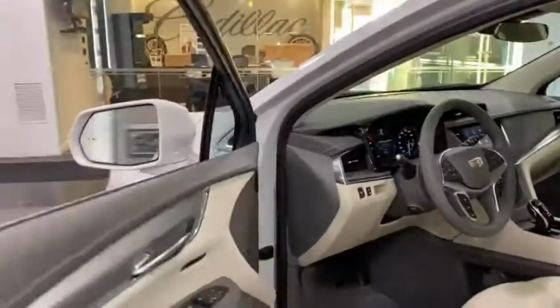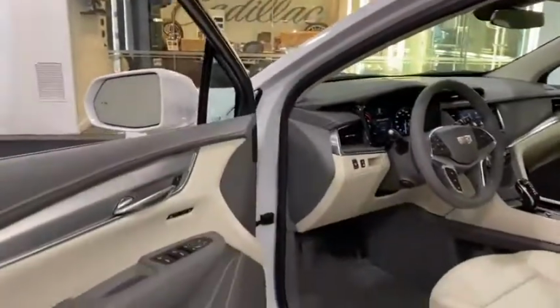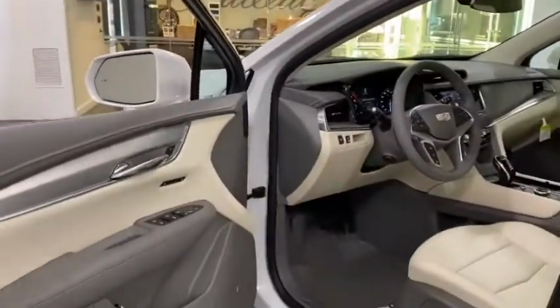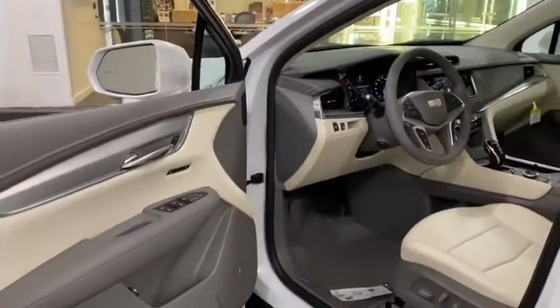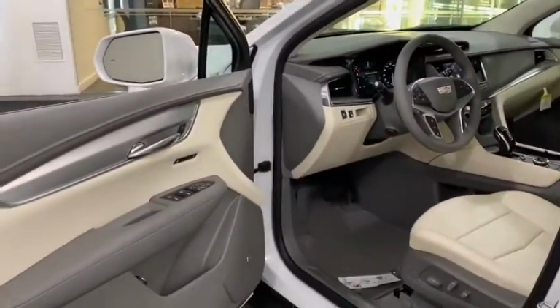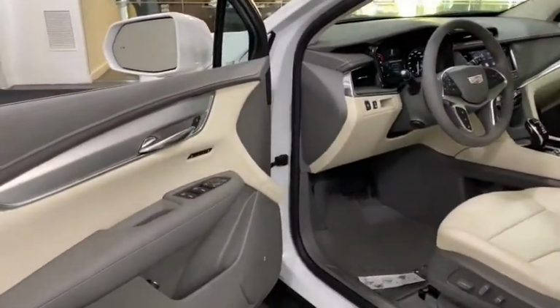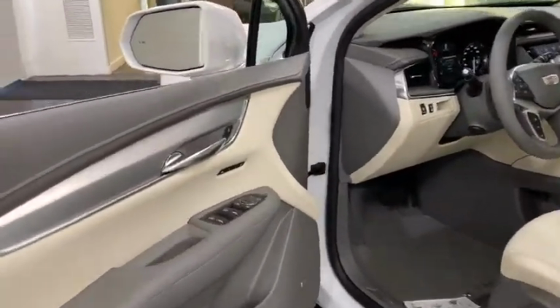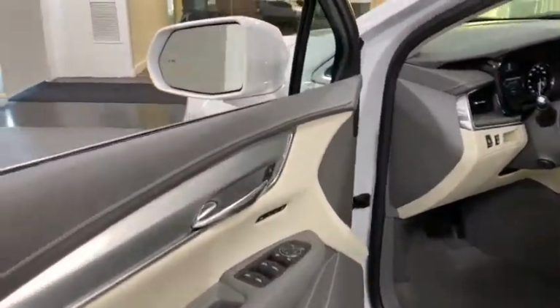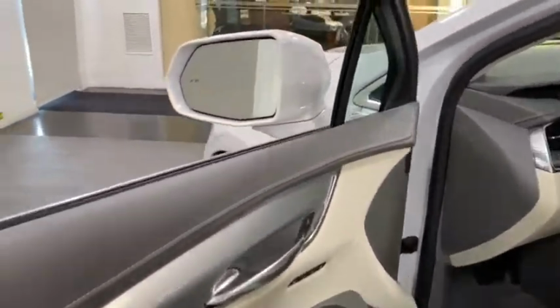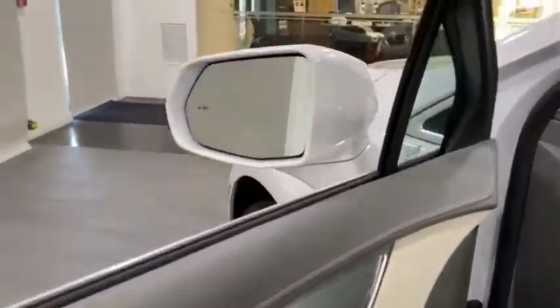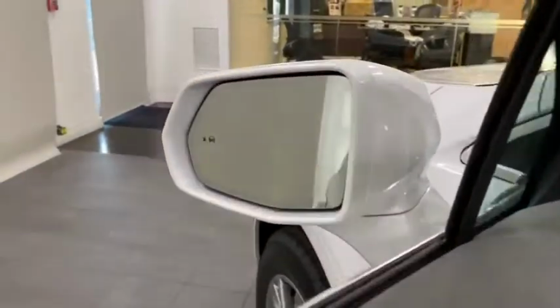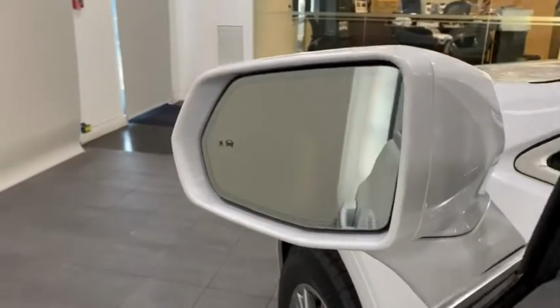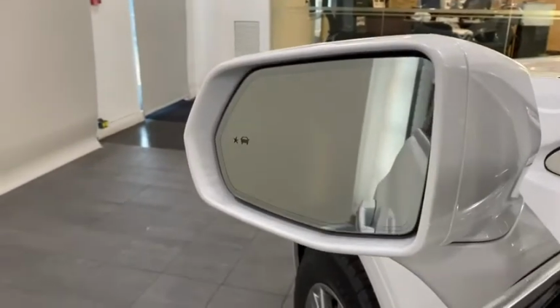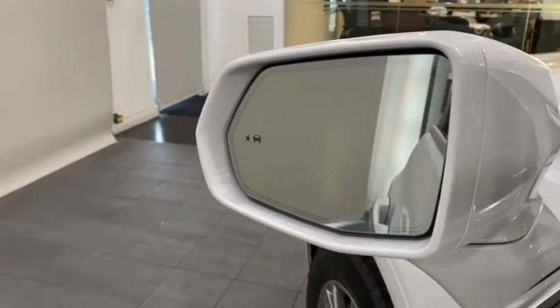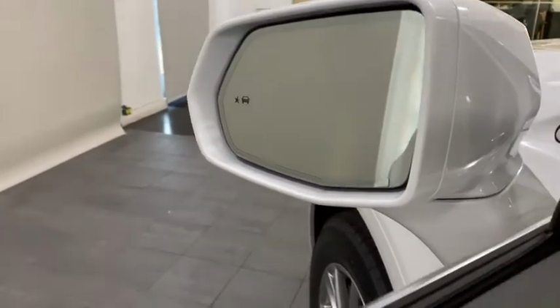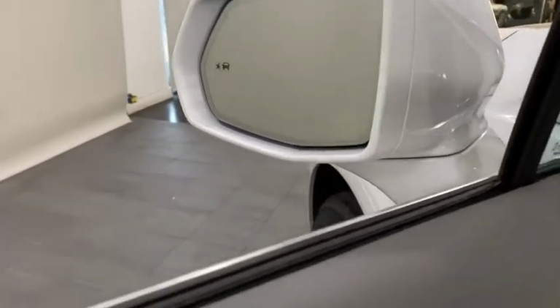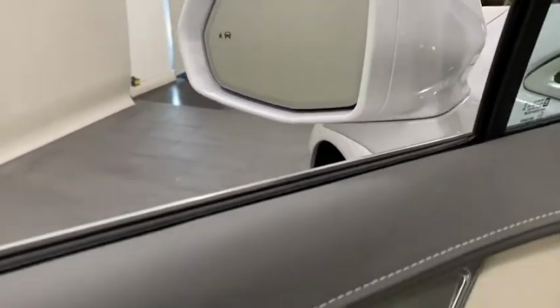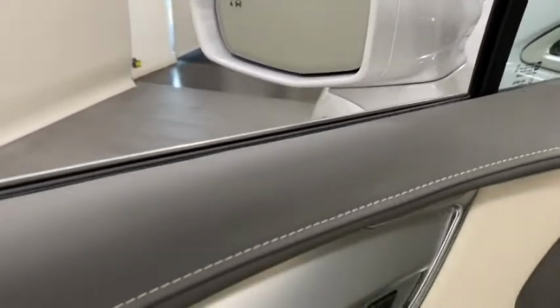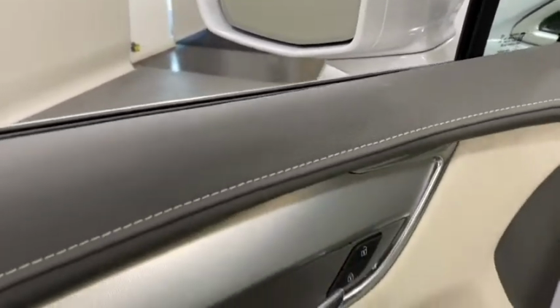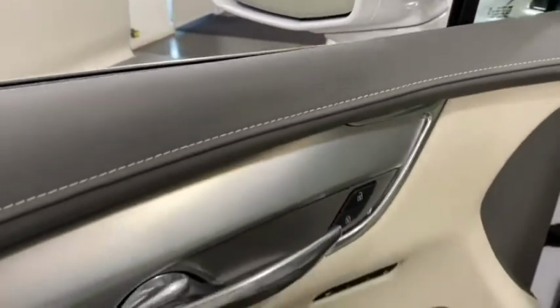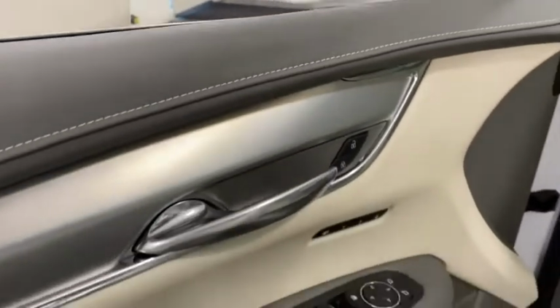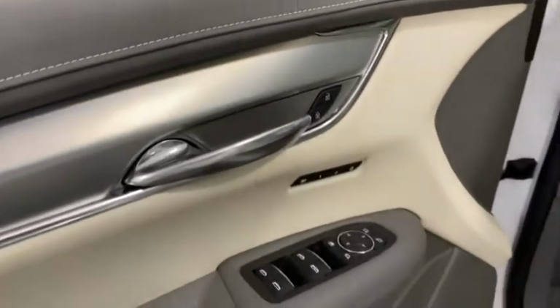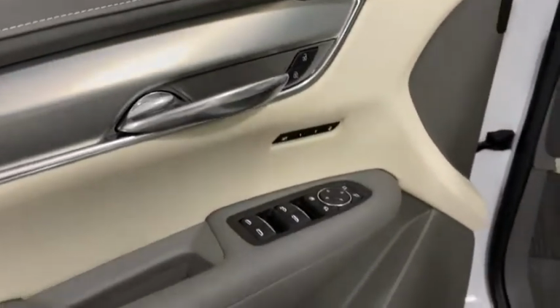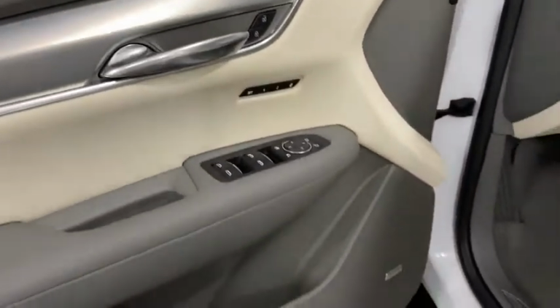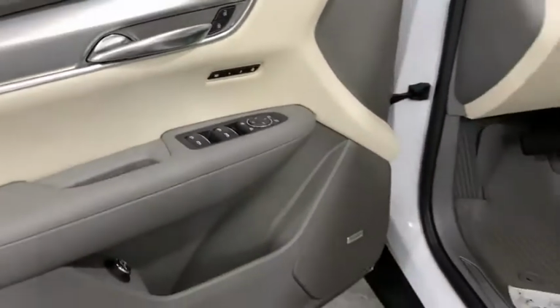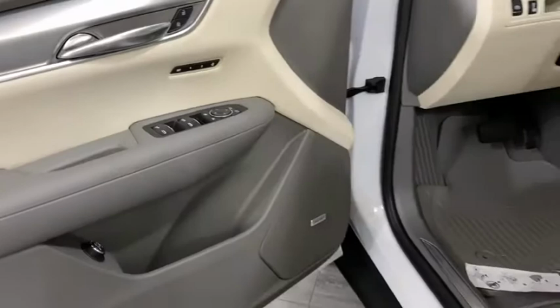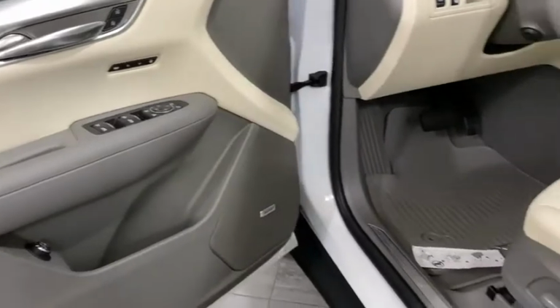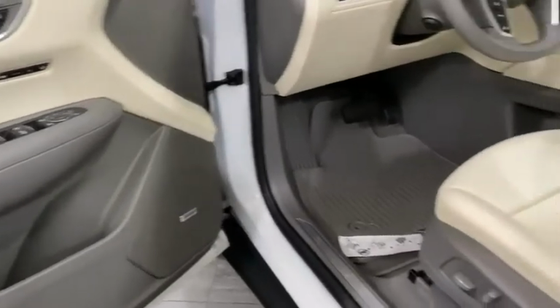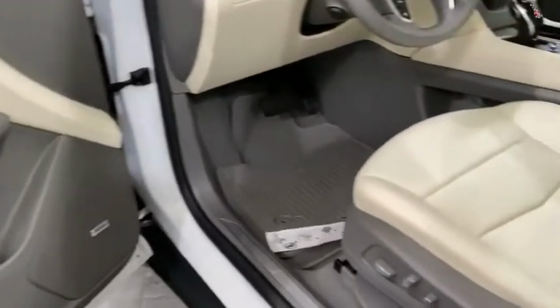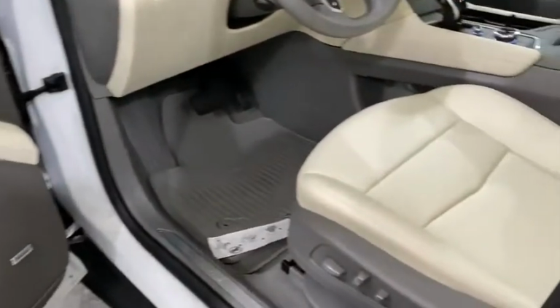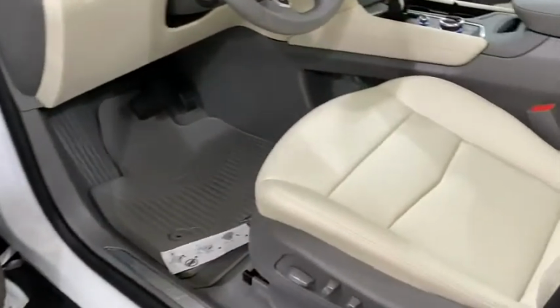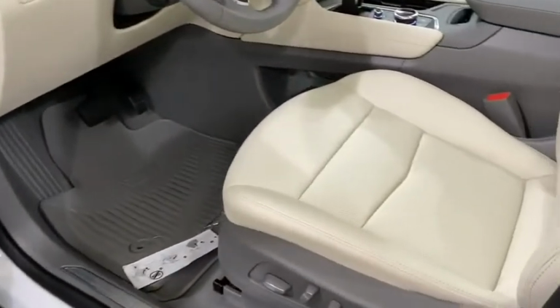Power liftgate, power passenger seat, traction control, air conditioning, dual airbags, leather wrapped steering wheel, power steering, four wheel disc brakes, four wheel independent suspension.